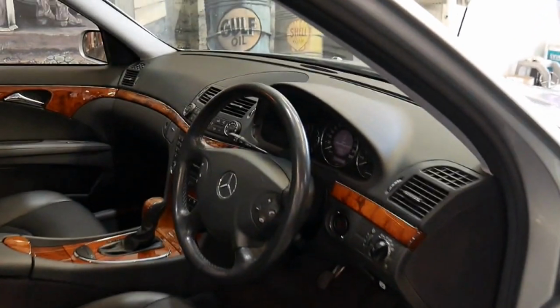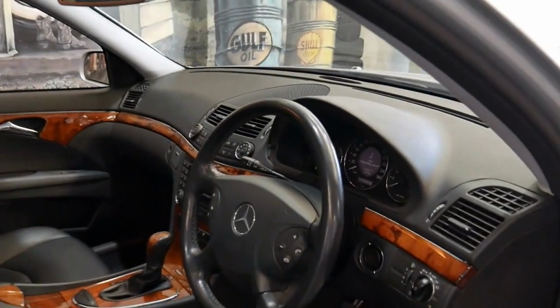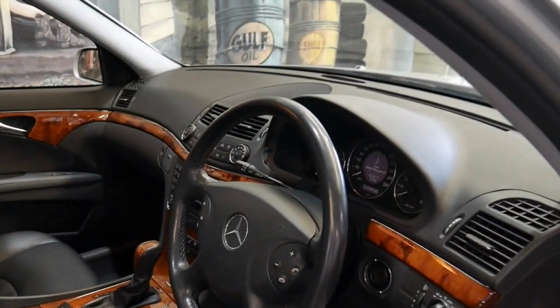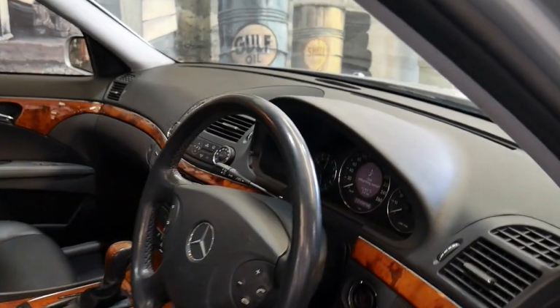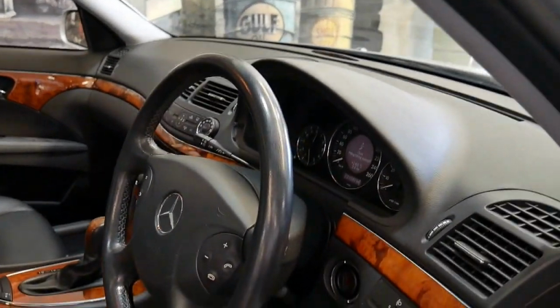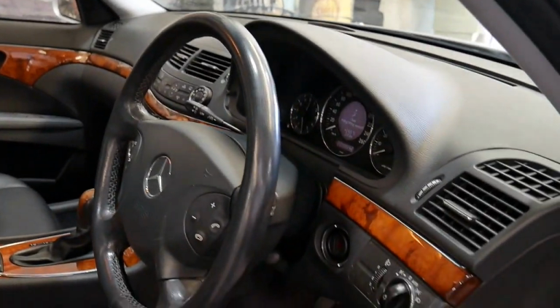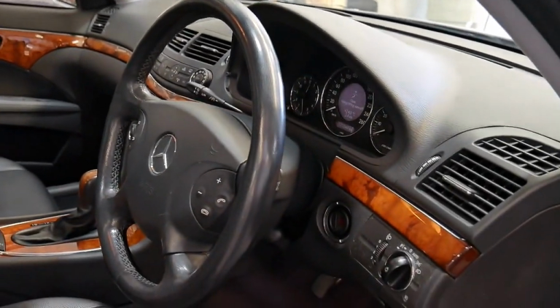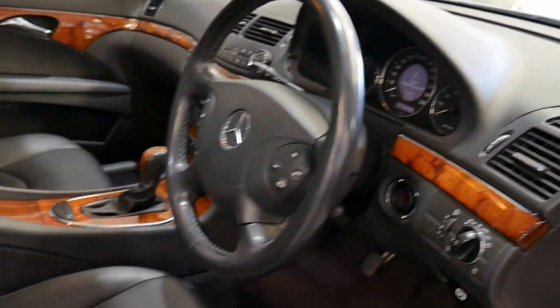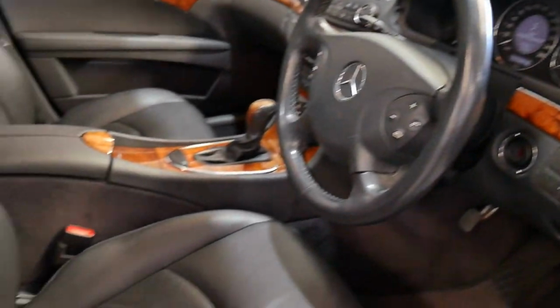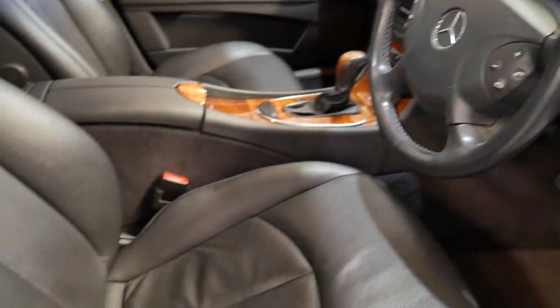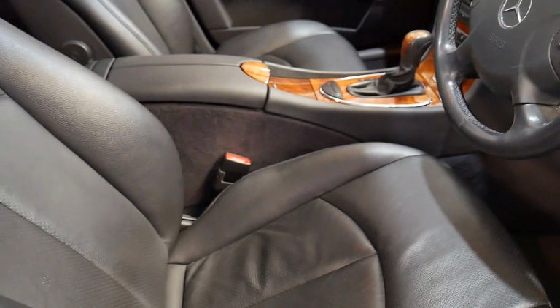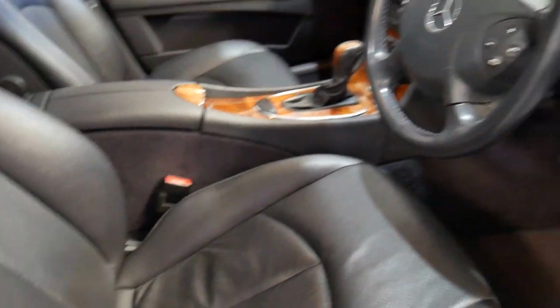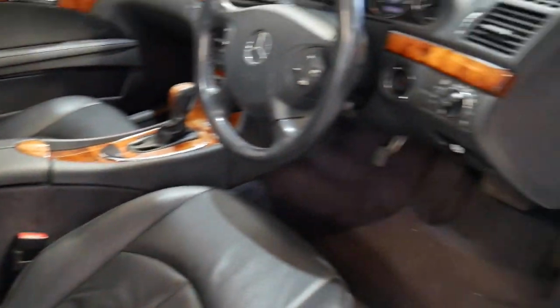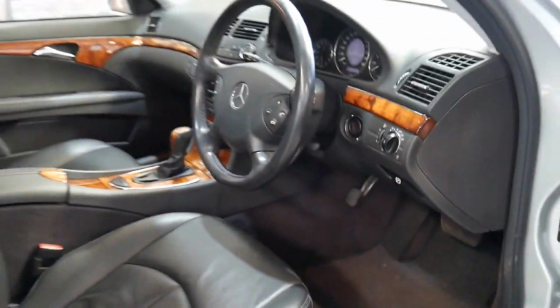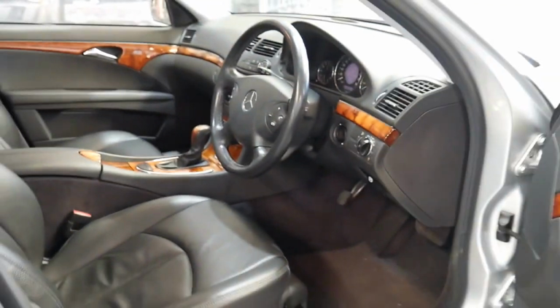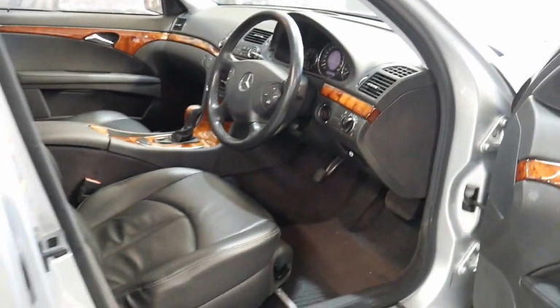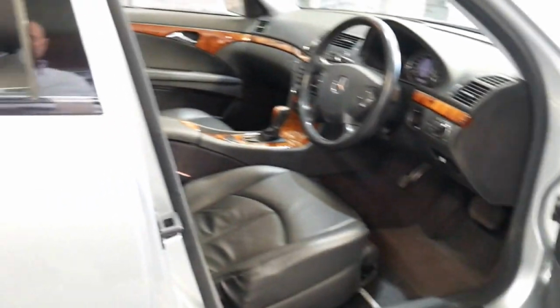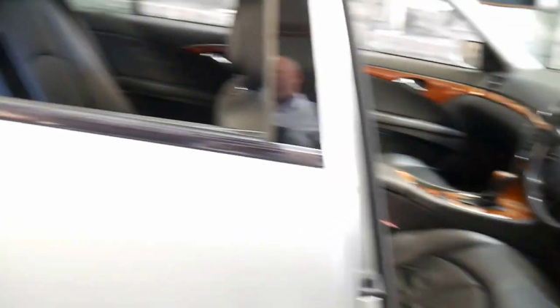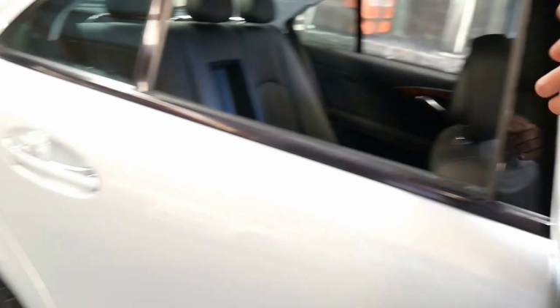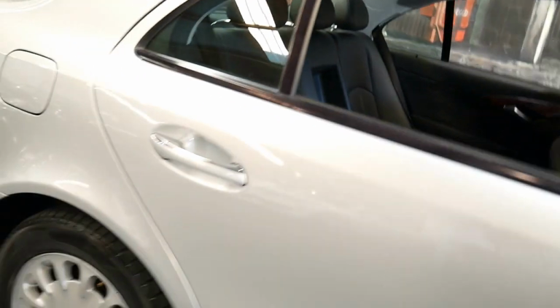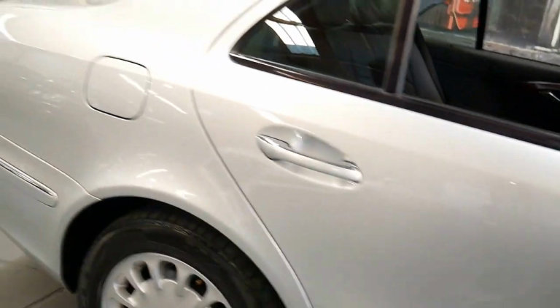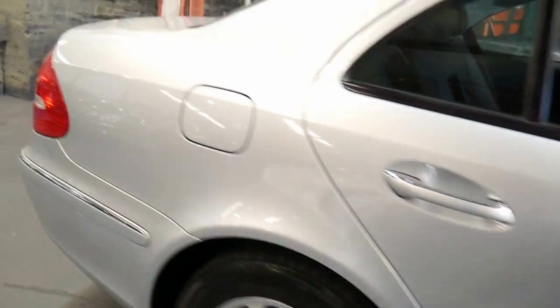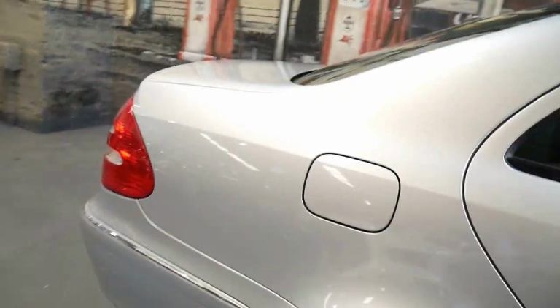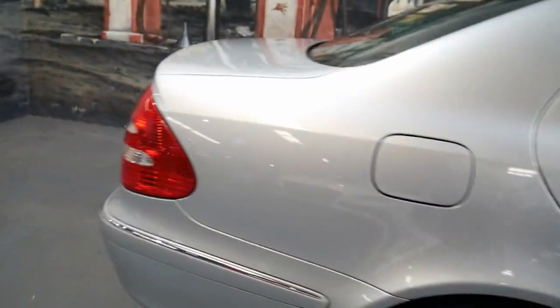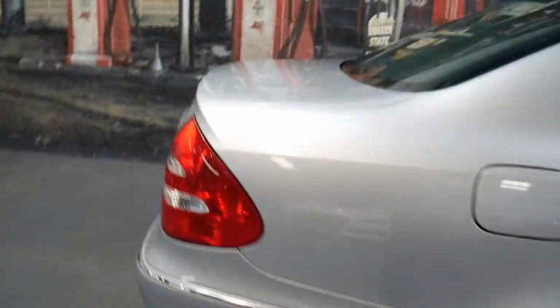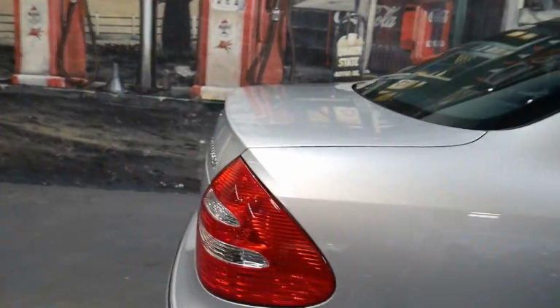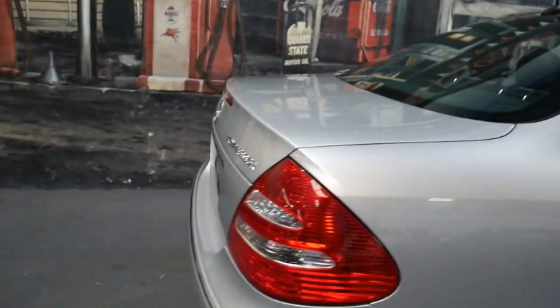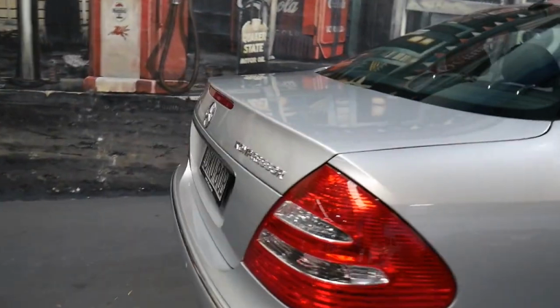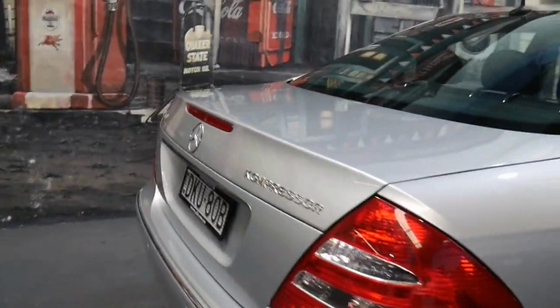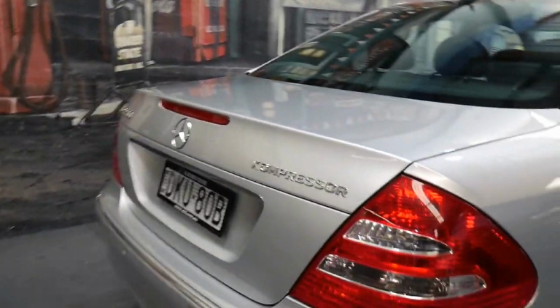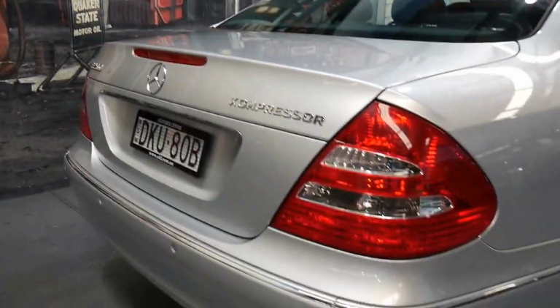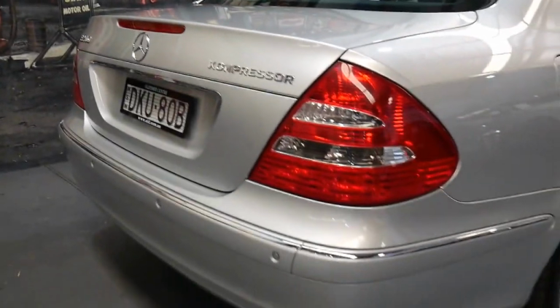The Elegance had a glass sunroof, wood grain interior, leather upholstery, alloy wheels, and colour-coded bumper bars with parking sensors. The Elegance was the middle of the range — you had a Classic, Elegance, and then an Avant-Garde.